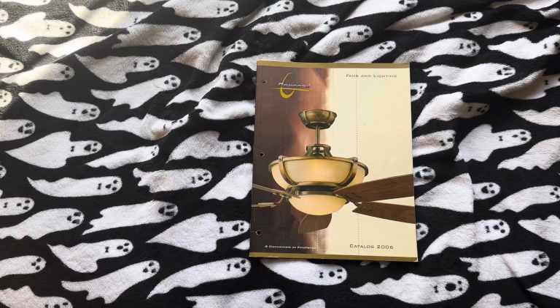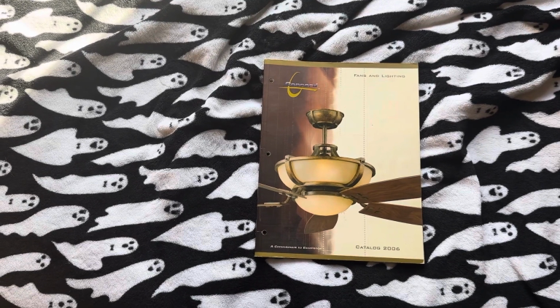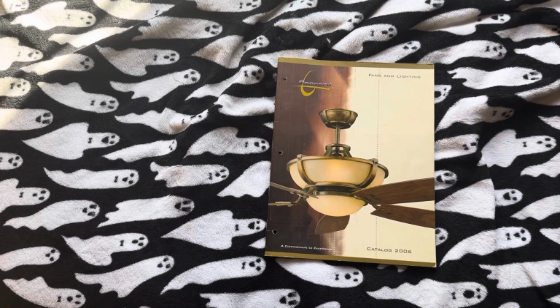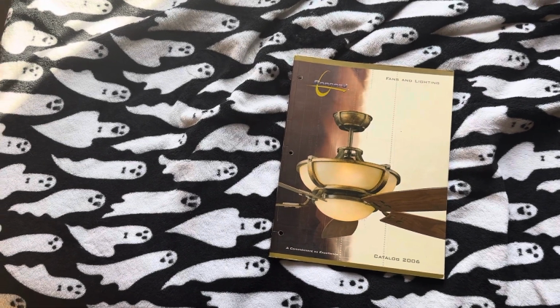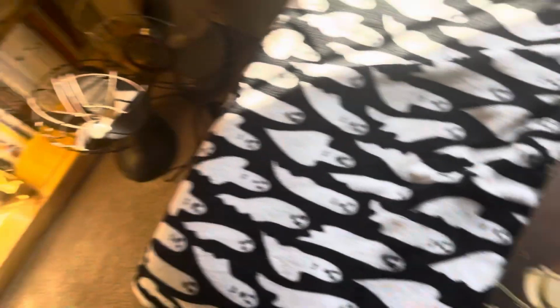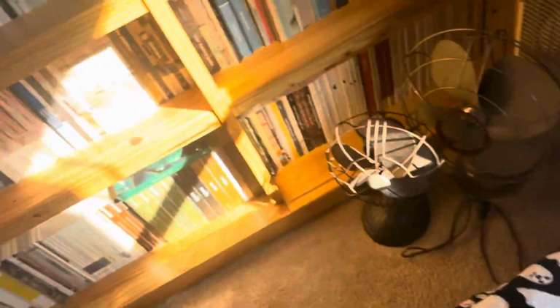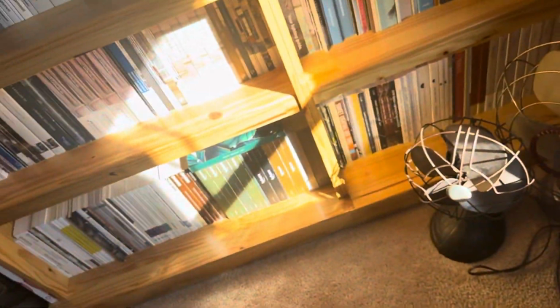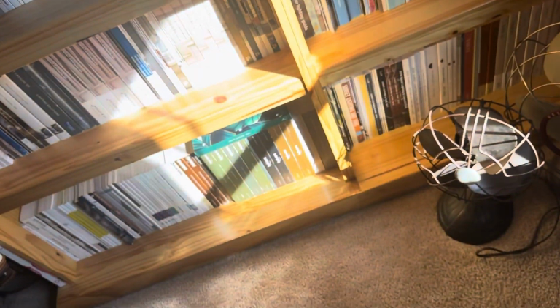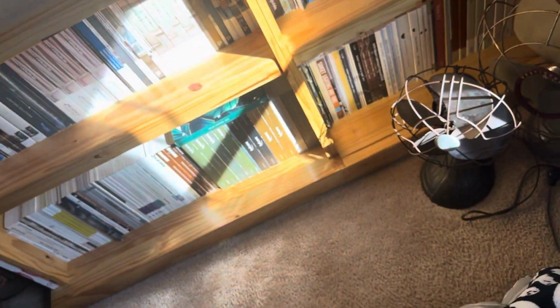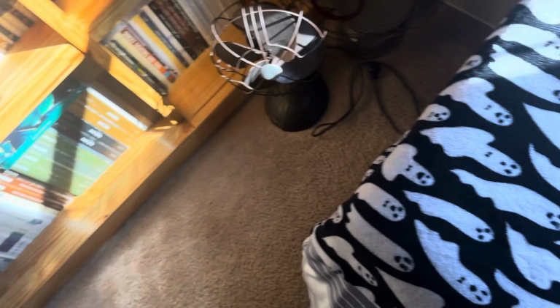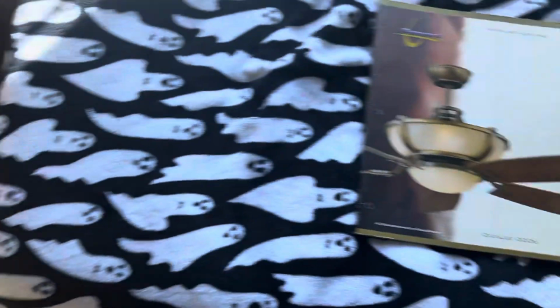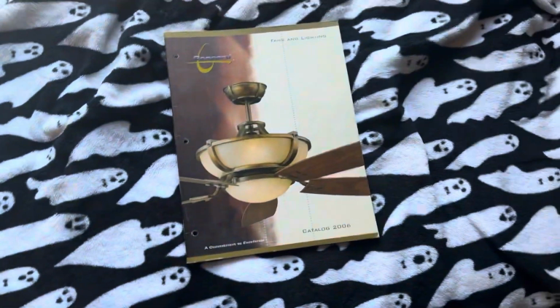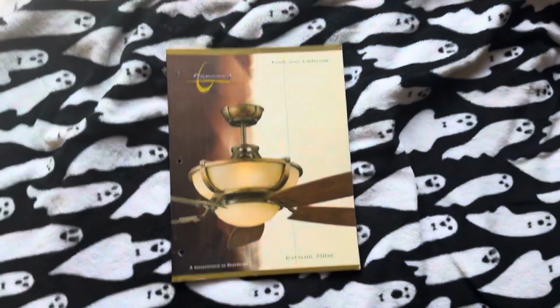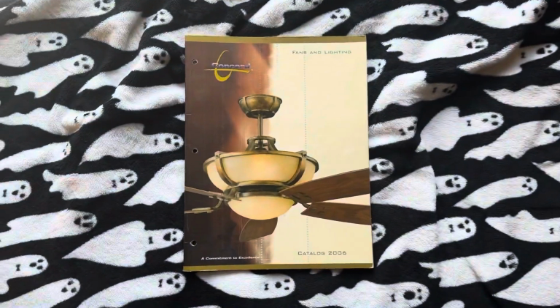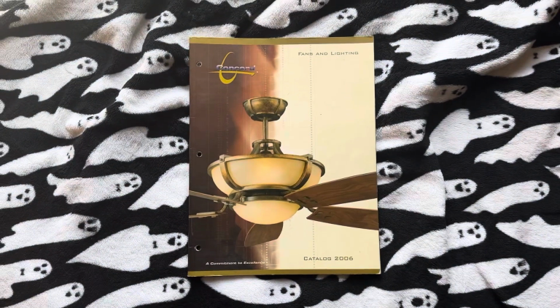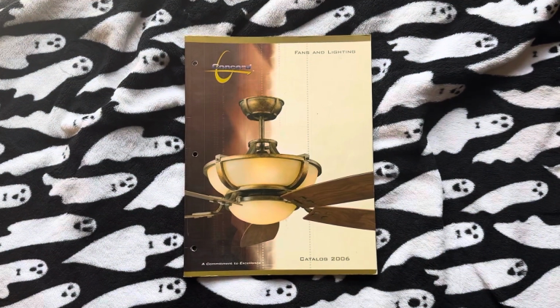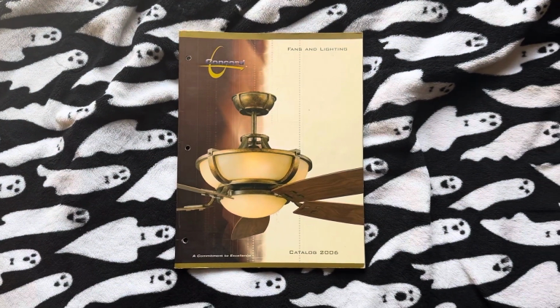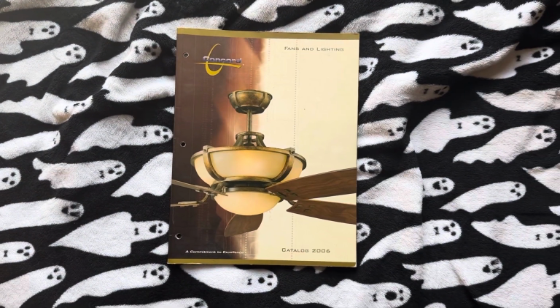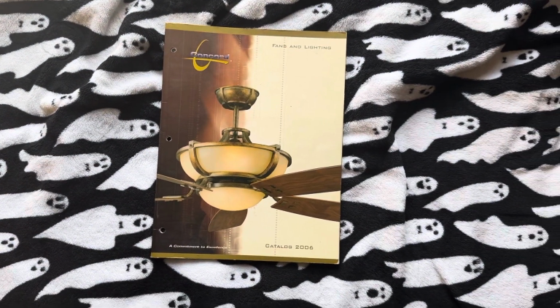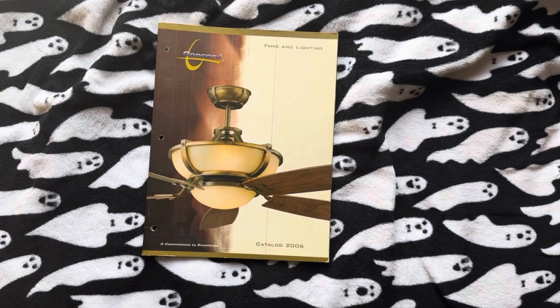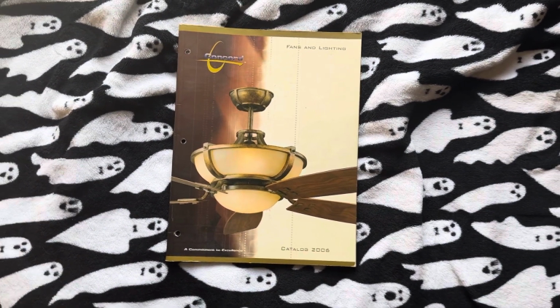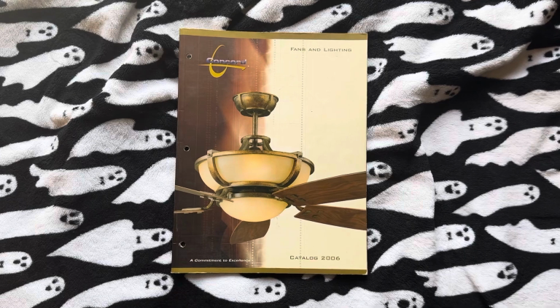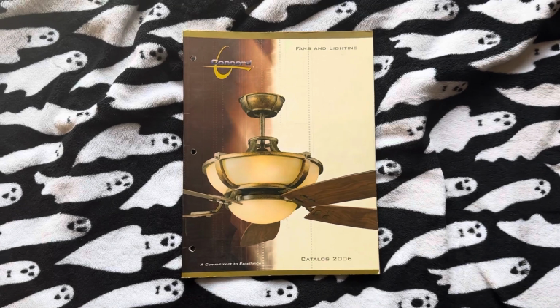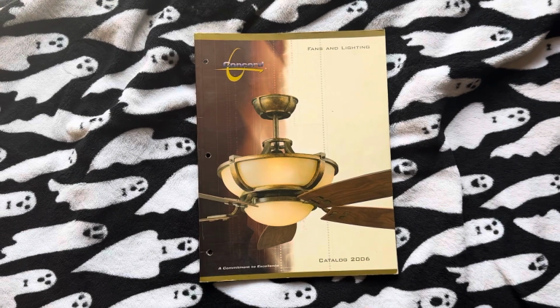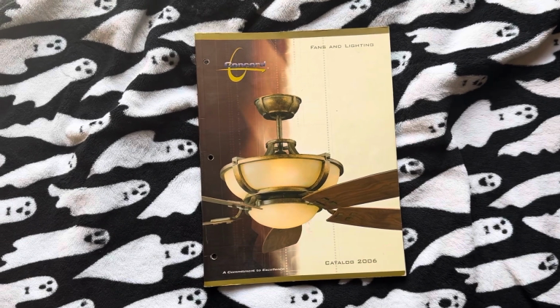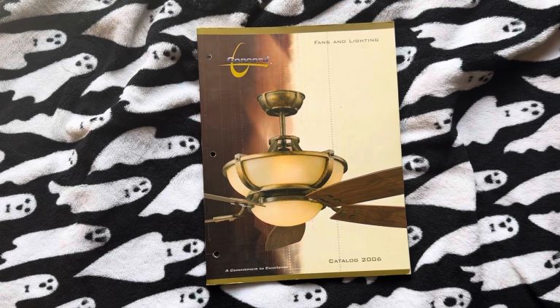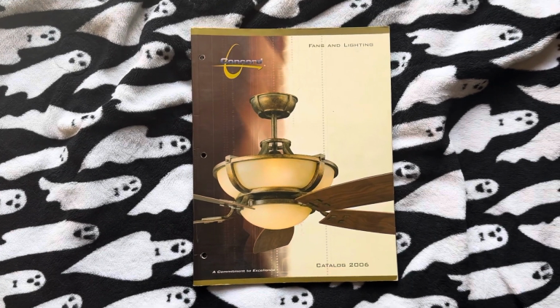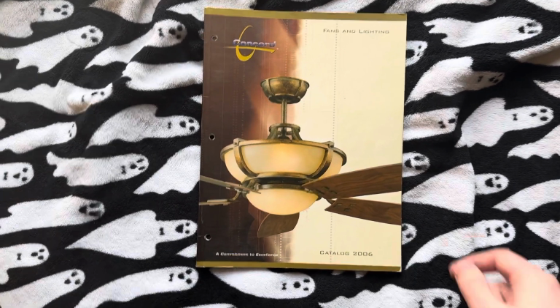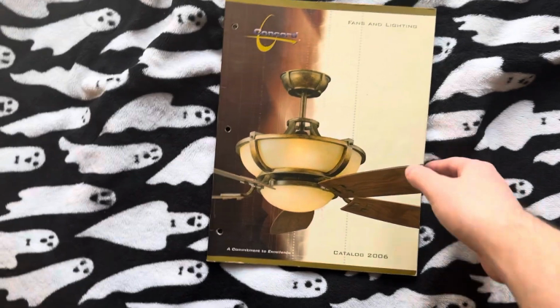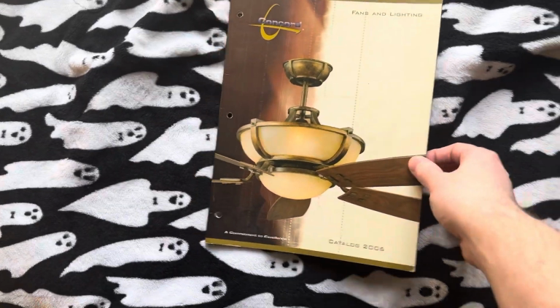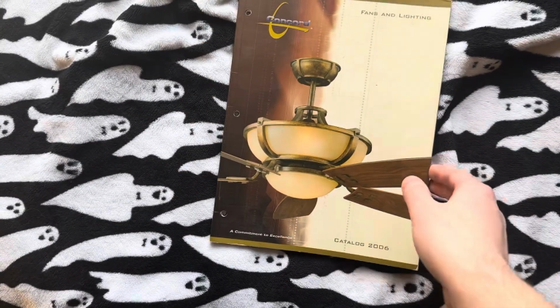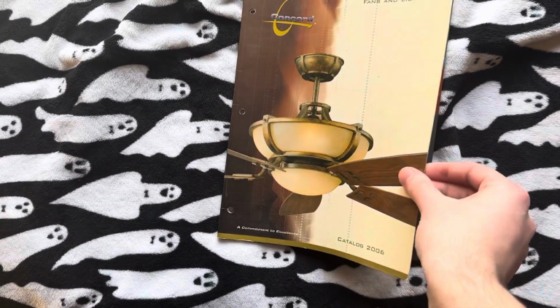All right, guys. Well, last time we took a look at 2003. I already have a video of 2005. The next one I'm going to show, and the last one I'm going to show probably for Concord for a while, is 2006. So let's jump right into it.